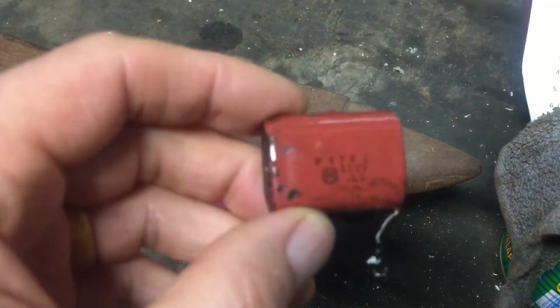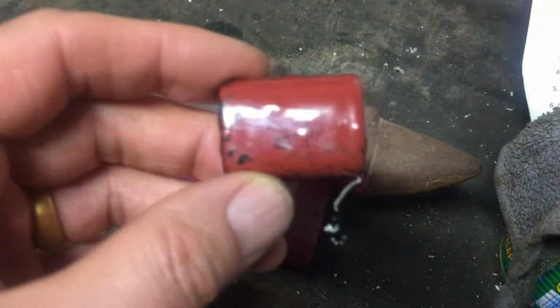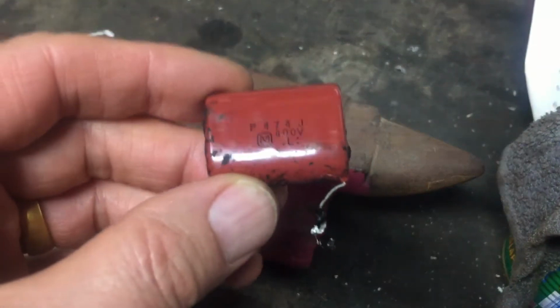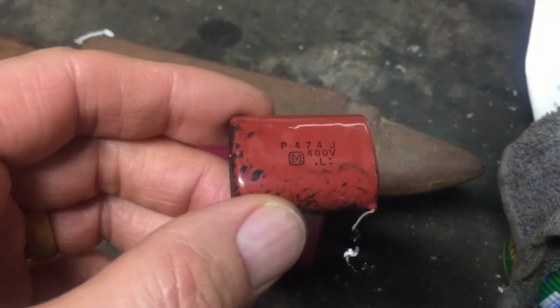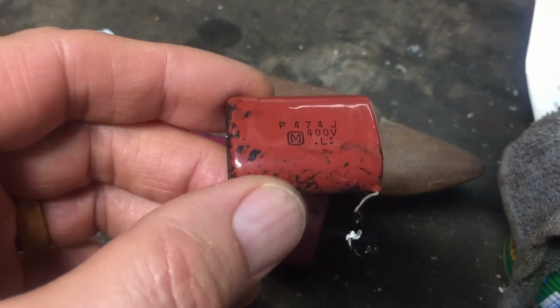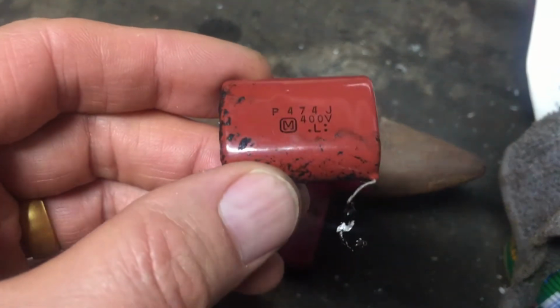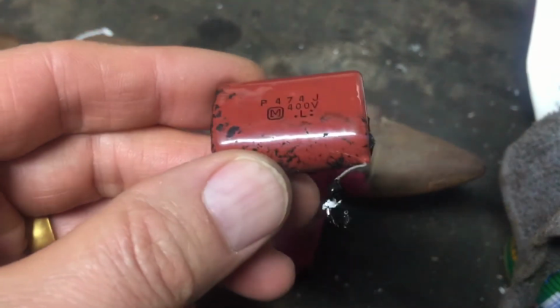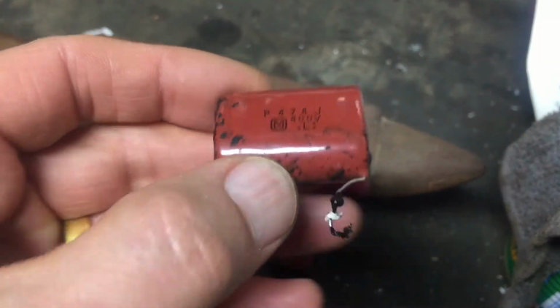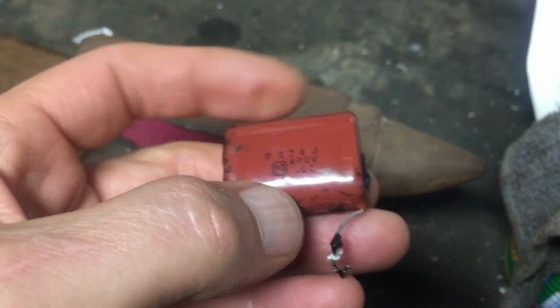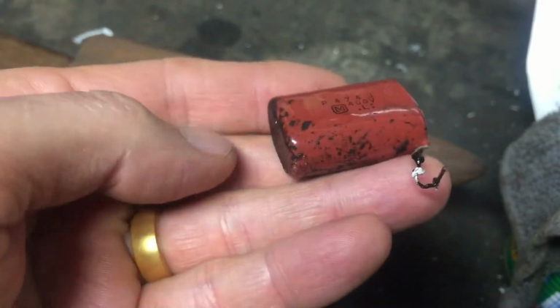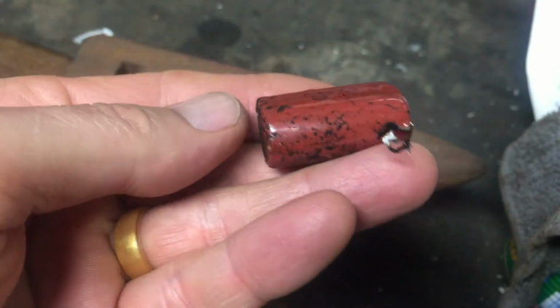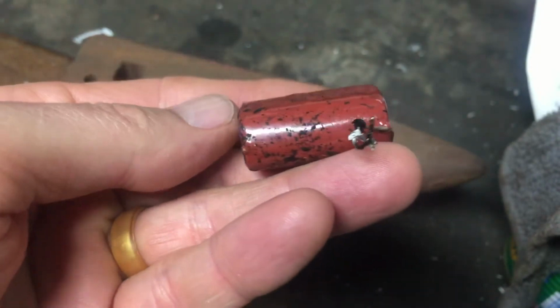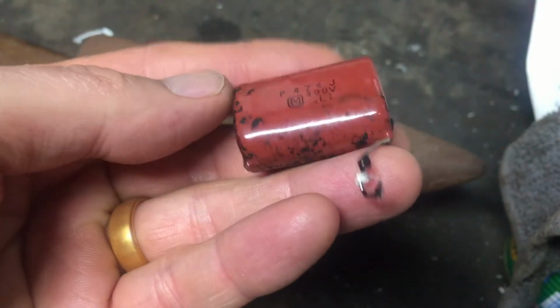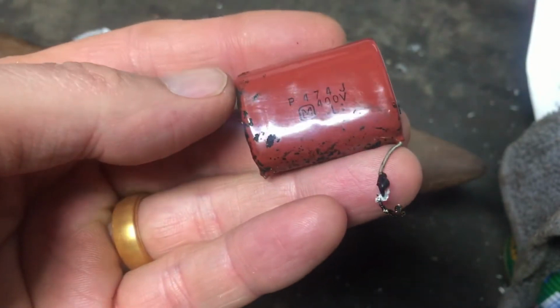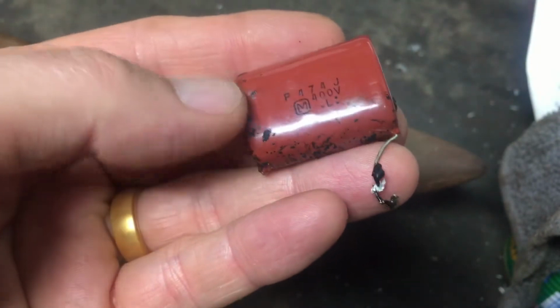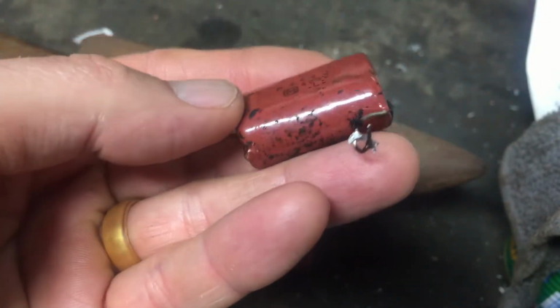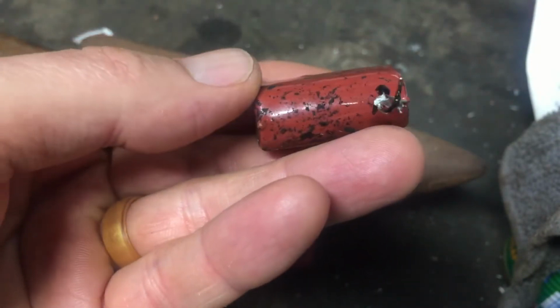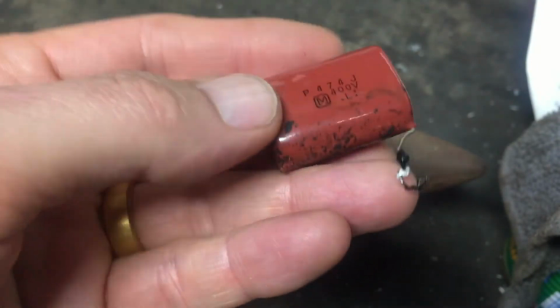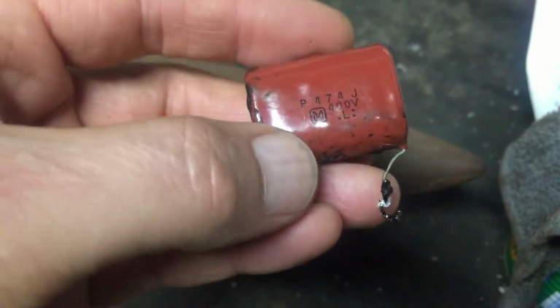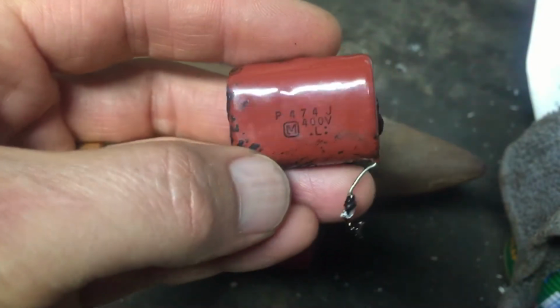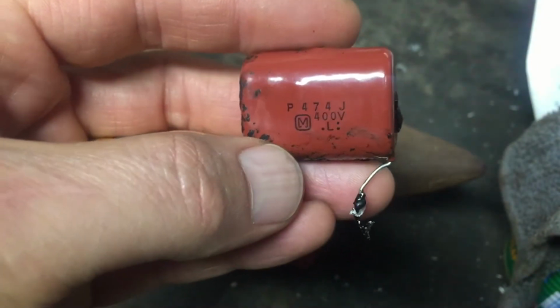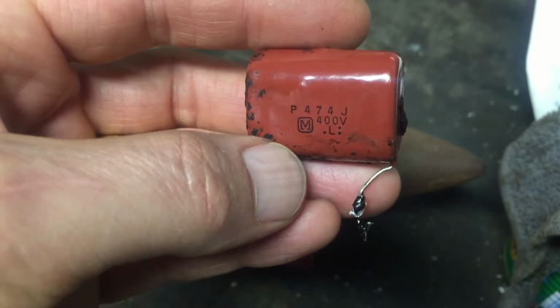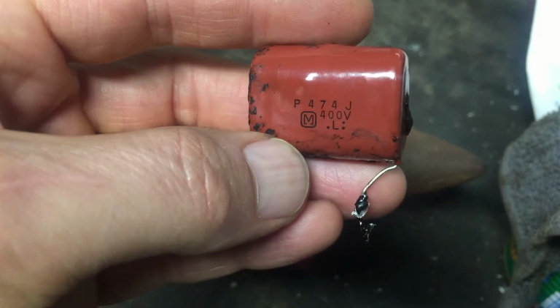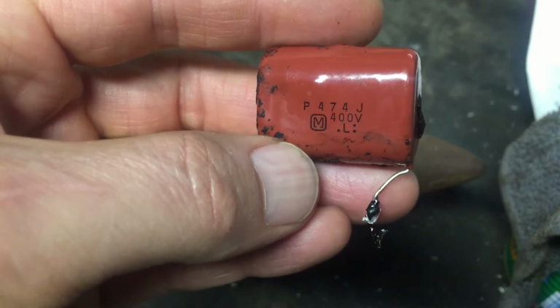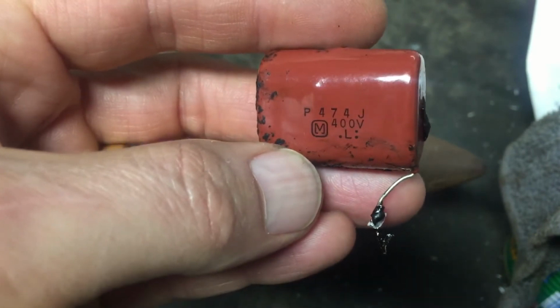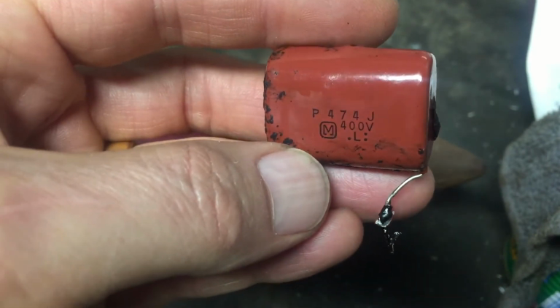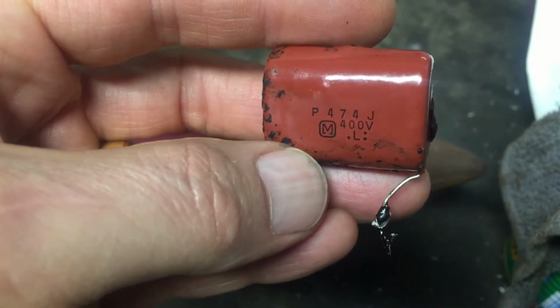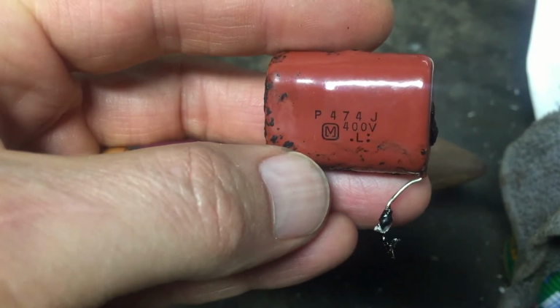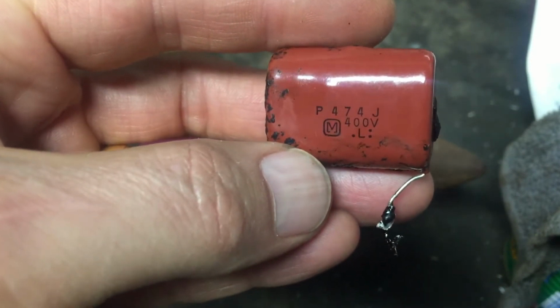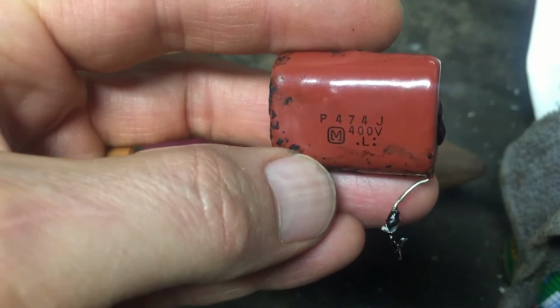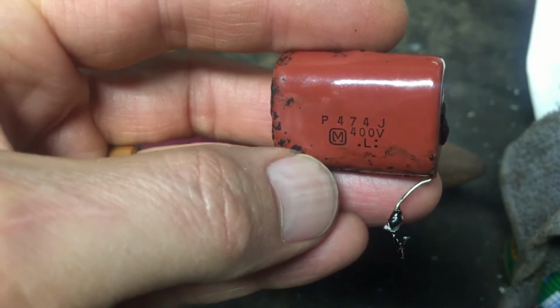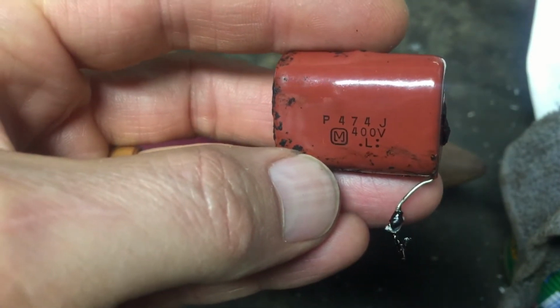So I have this capacitor. I didn't properly pot it and so the lead fell off and I just want to see what it looks like inside. Anyways, there's the writing on here.